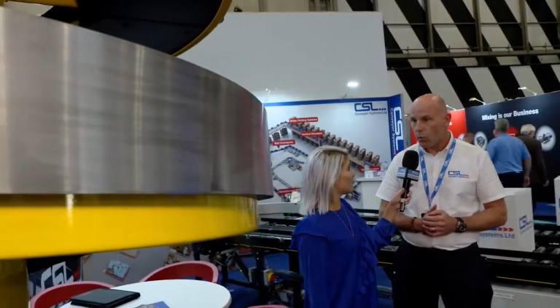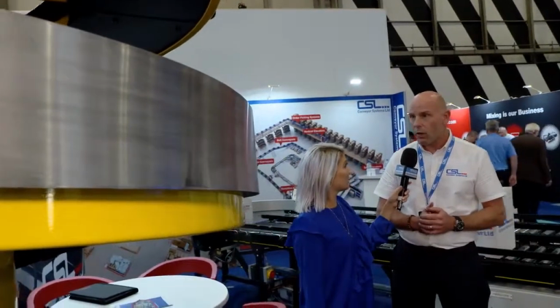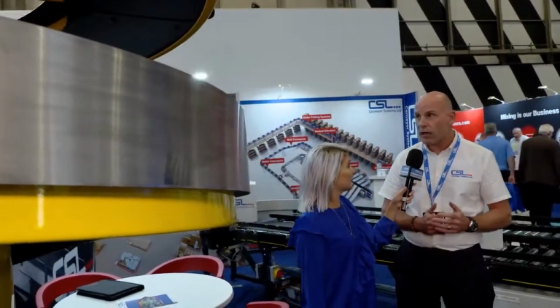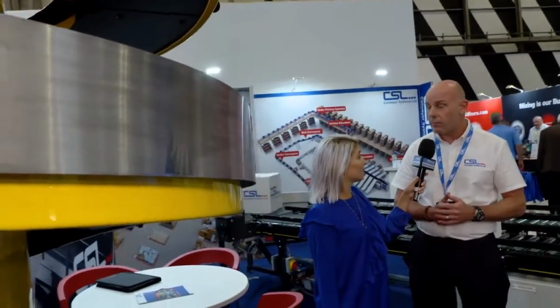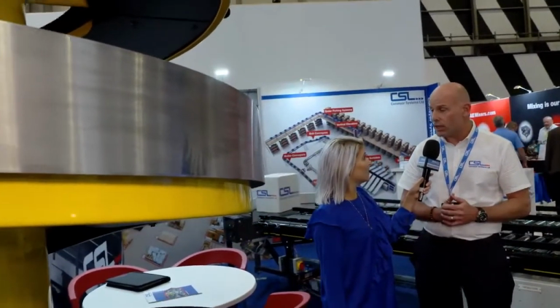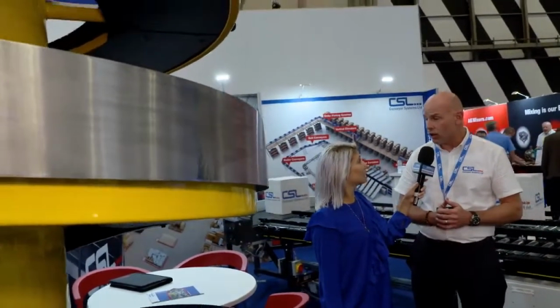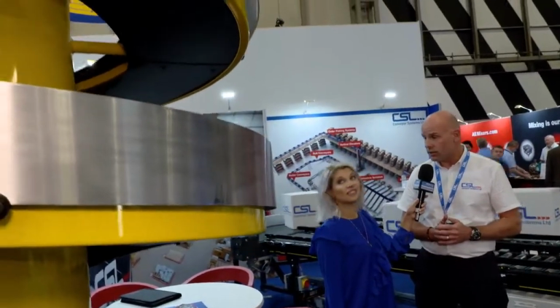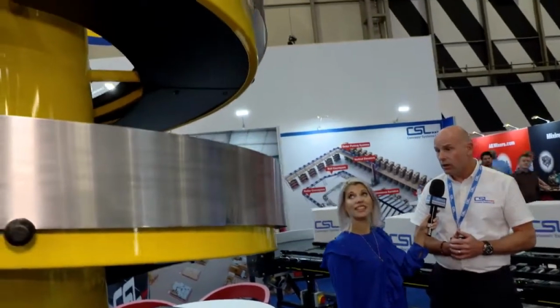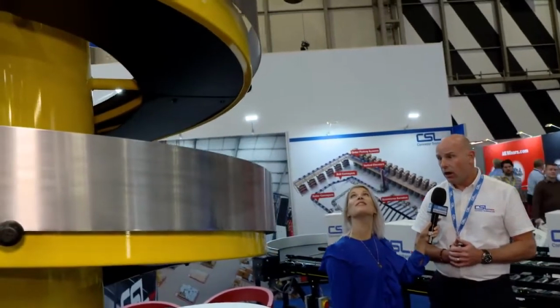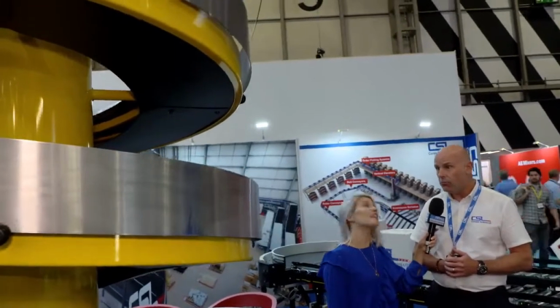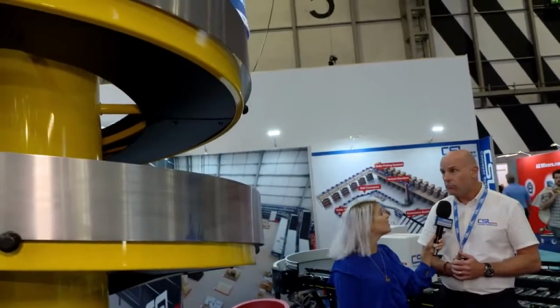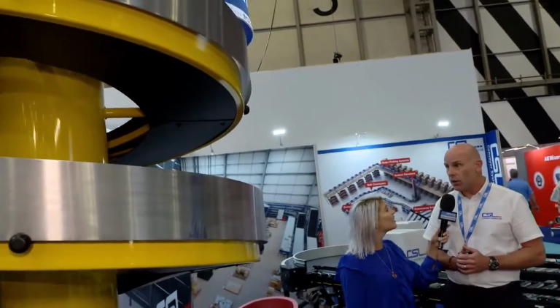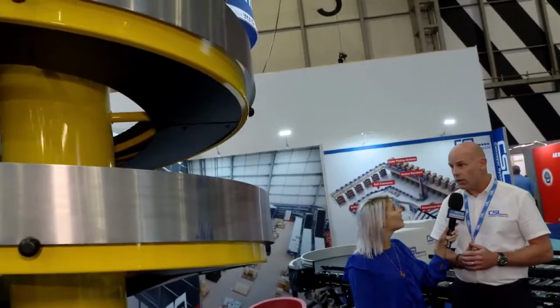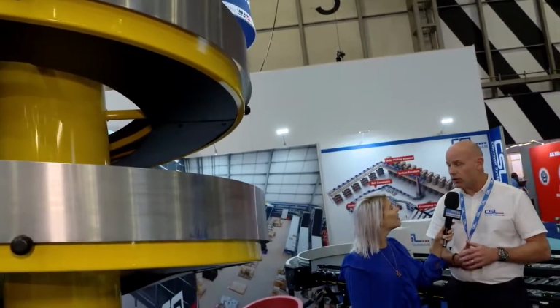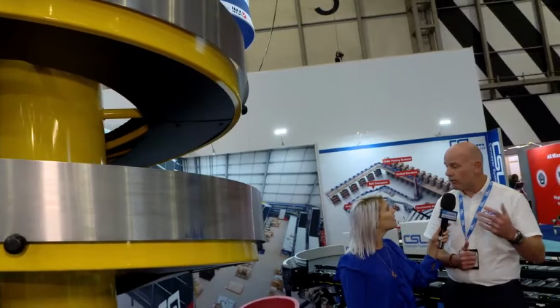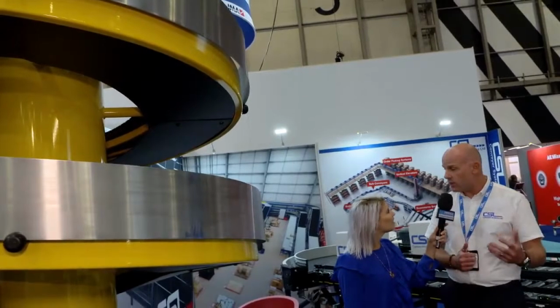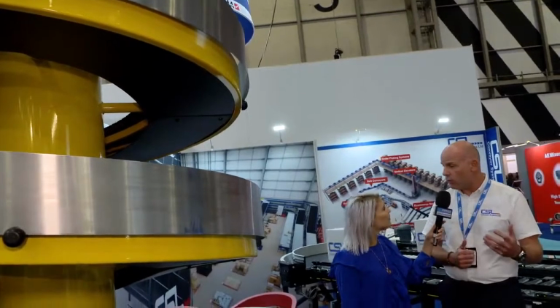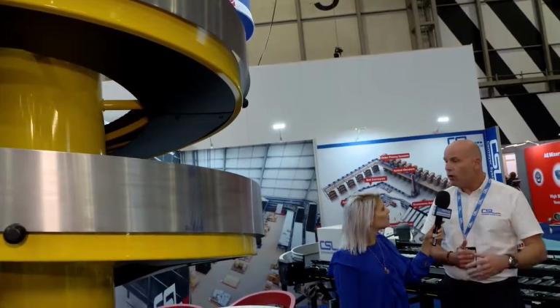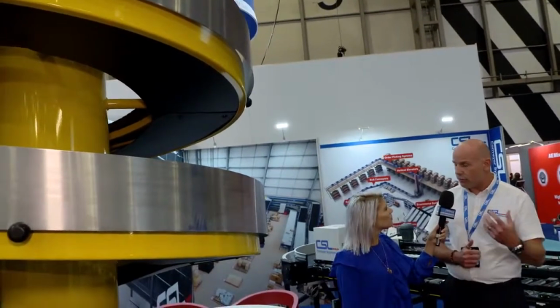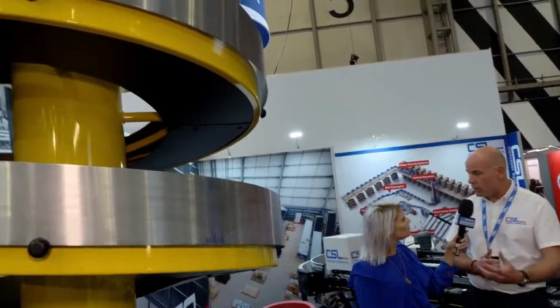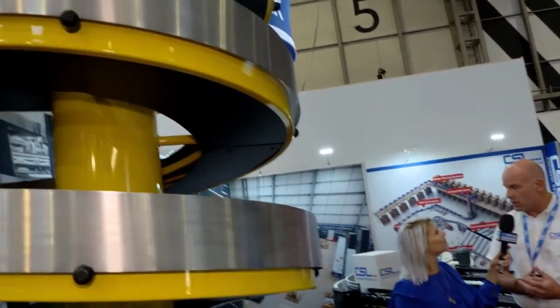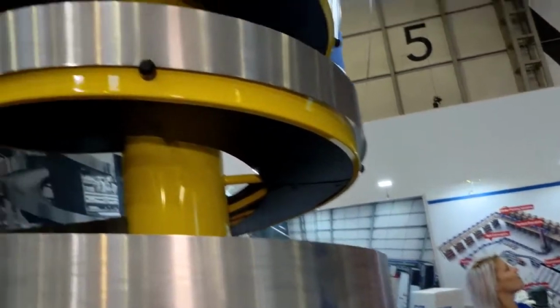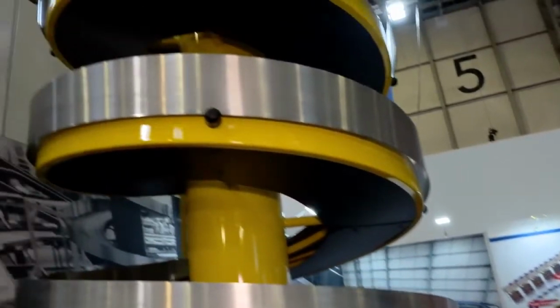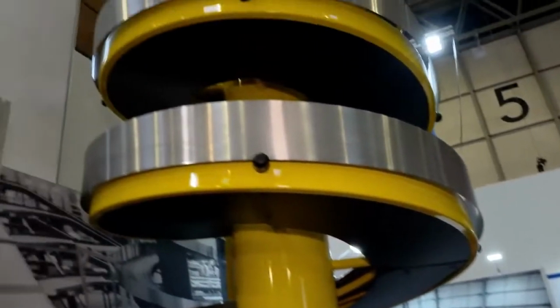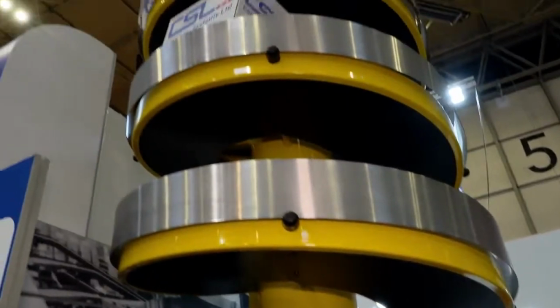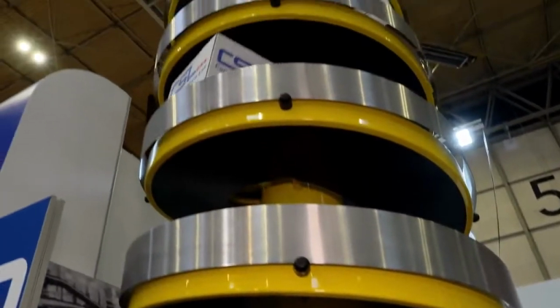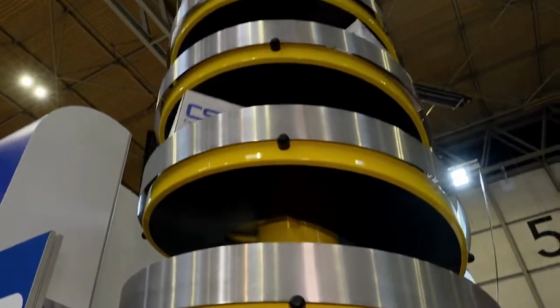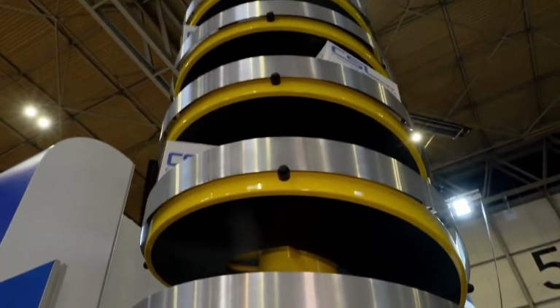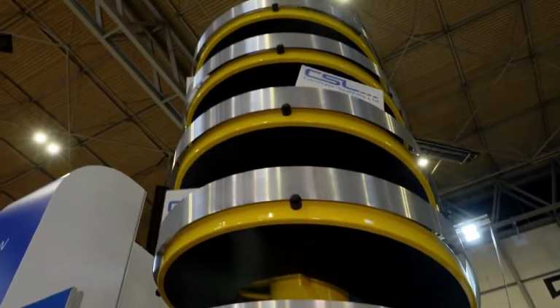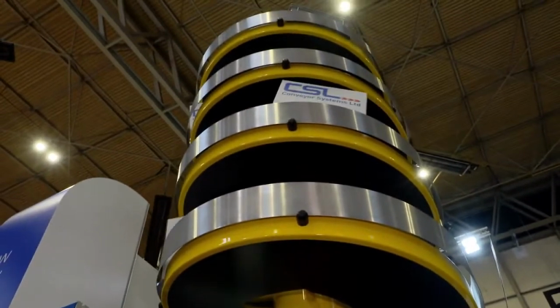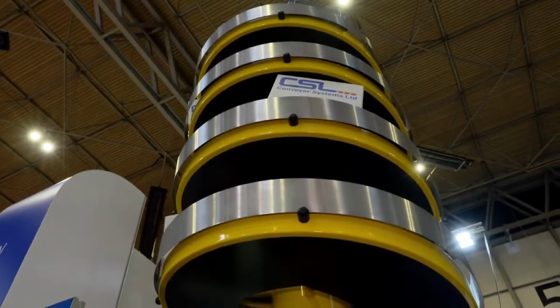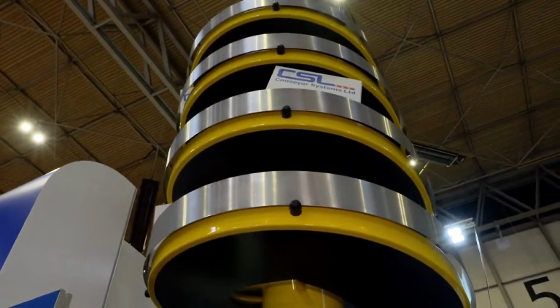Pretty much most things are available on this machine. We don't have really any limitation to height. We can stick it on the side of a mezzanine floor, through the mezzanine floor. So very, very versatile in terms of where it goes.